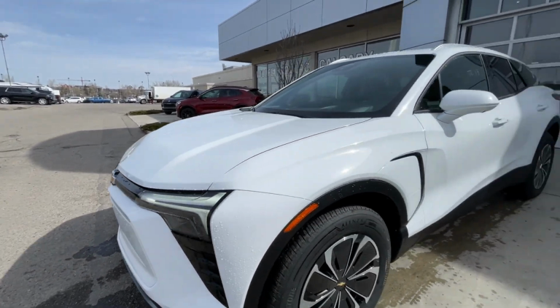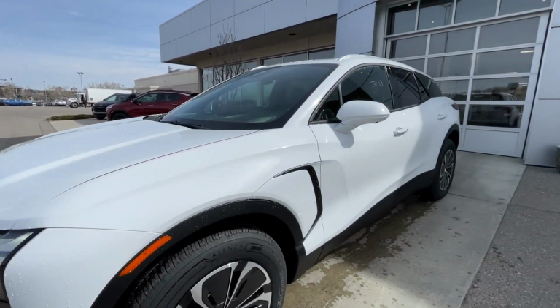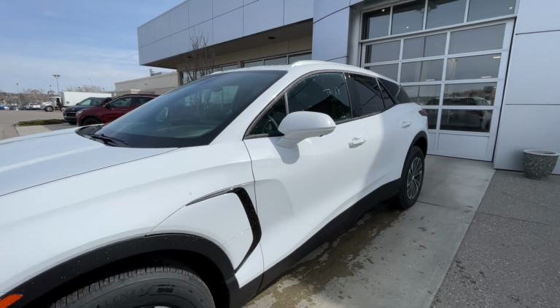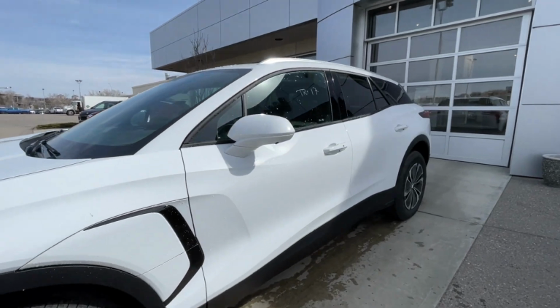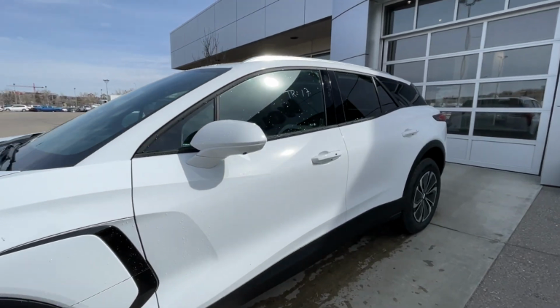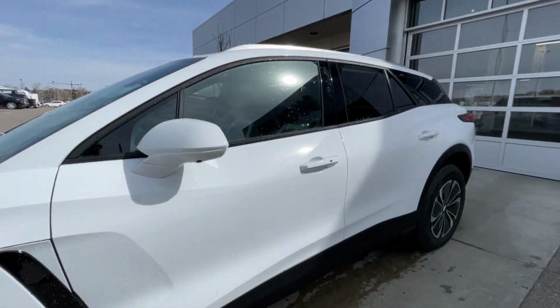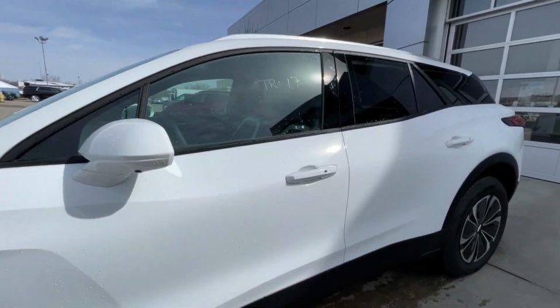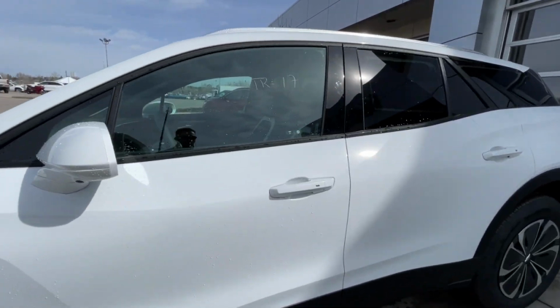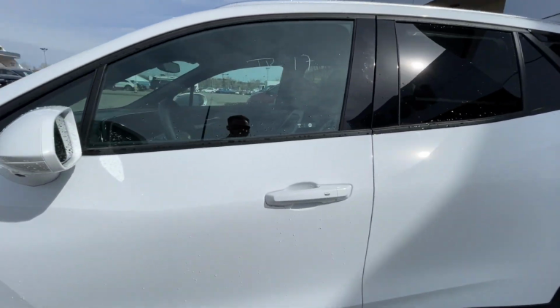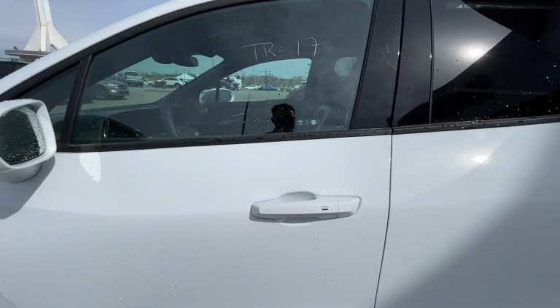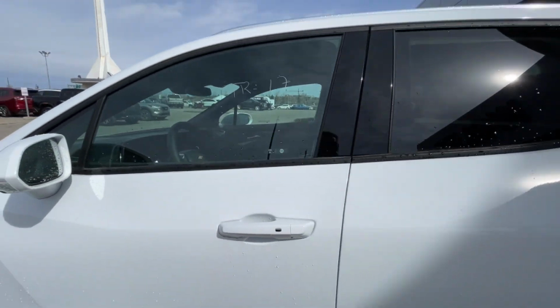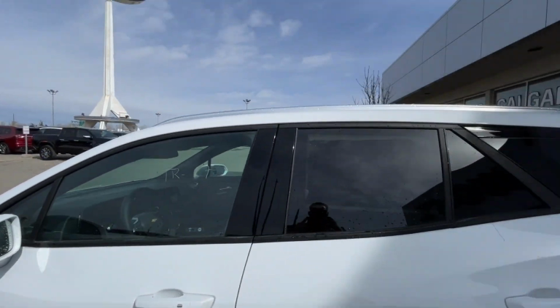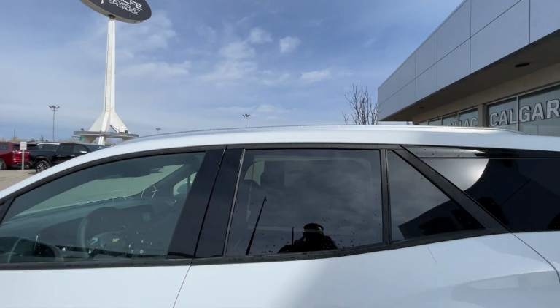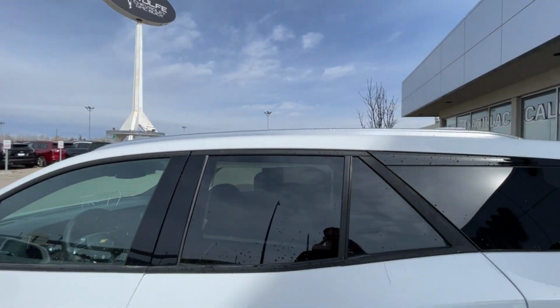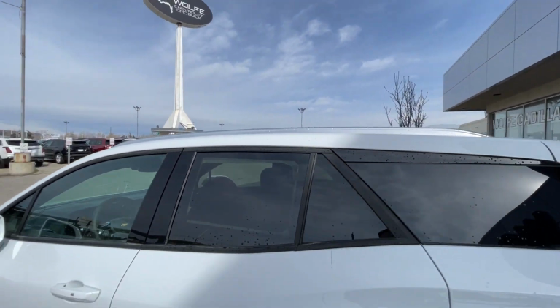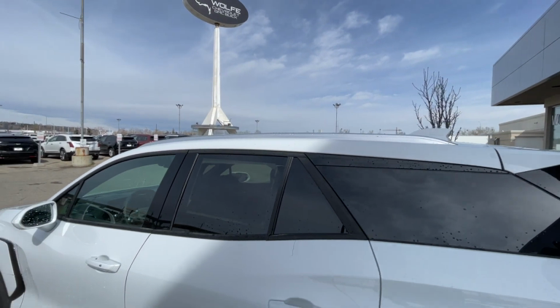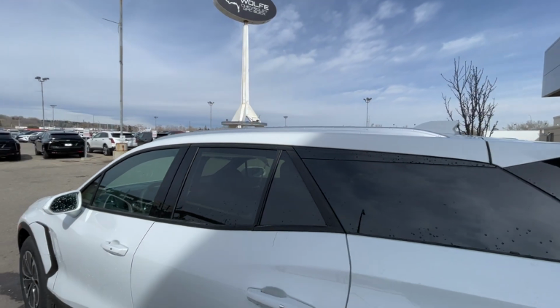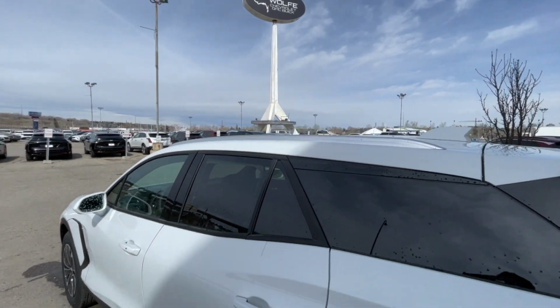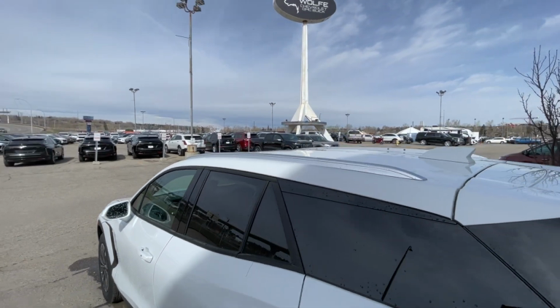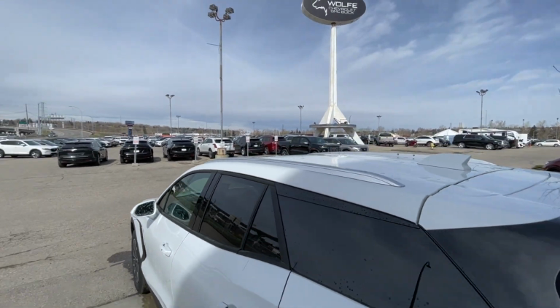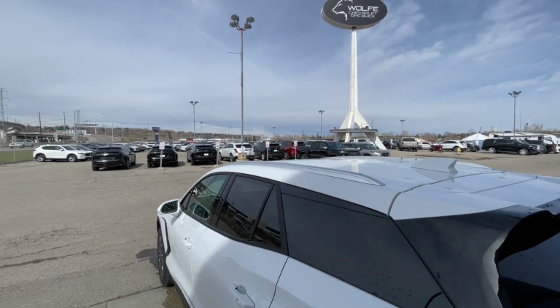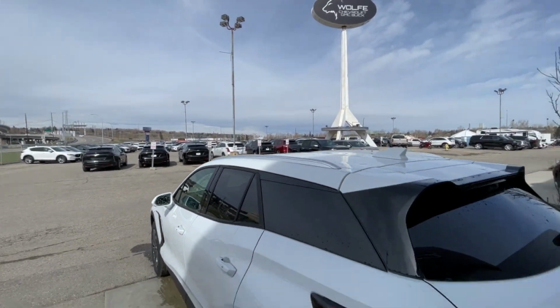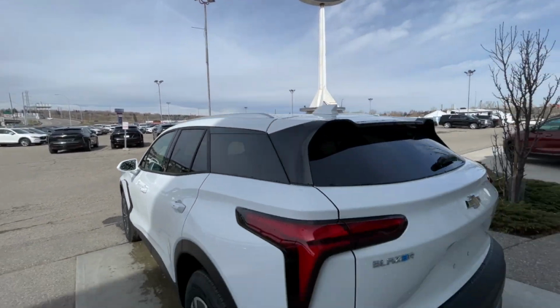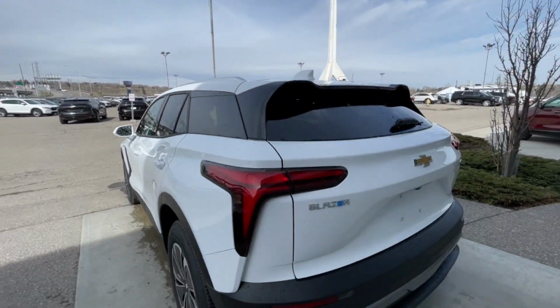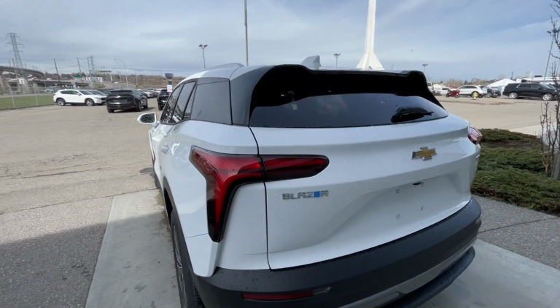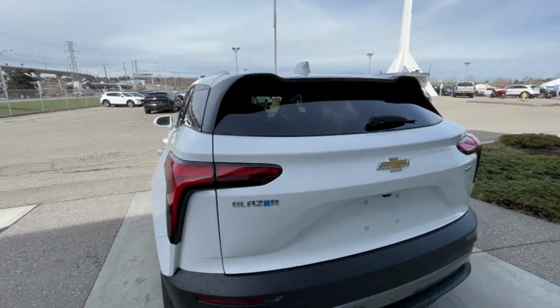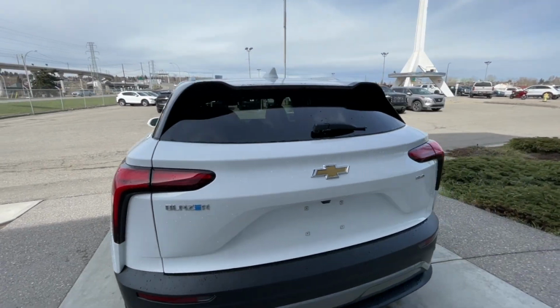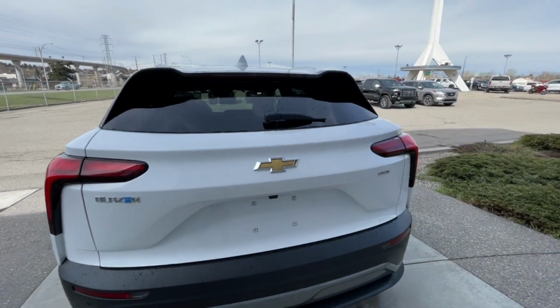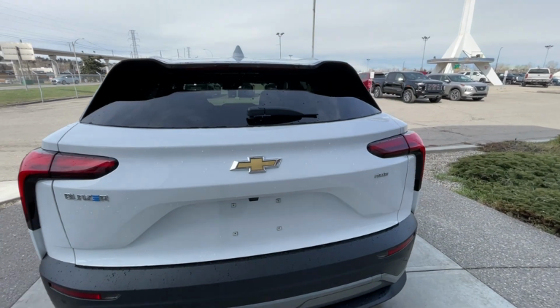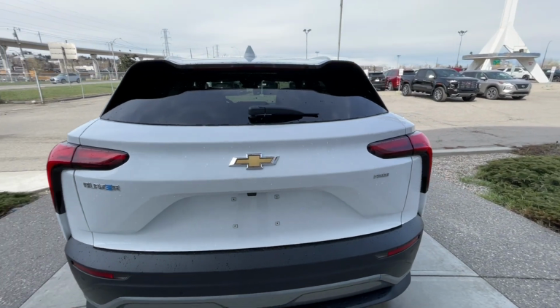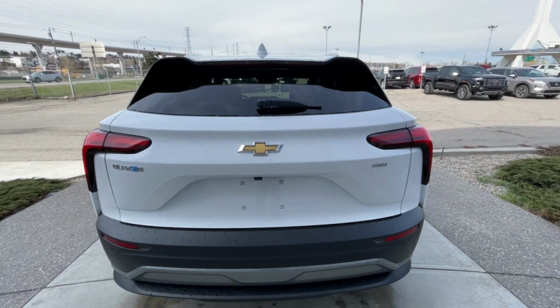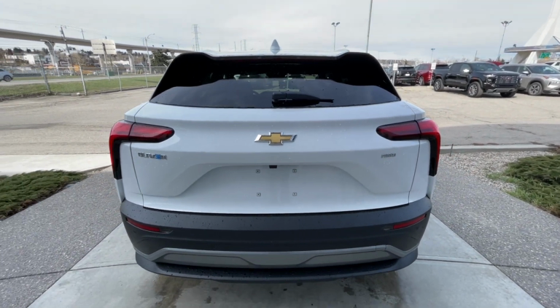Making our way back down the side of the vehicle, this SUV is remote-start equipped and has keyless entry, rear-tinted privacy windows with black trim all around, and roof rails are installed. At the back of the vehicle, we have the Blazer, bow tie, and all-wheel drive badging all on the hatch.